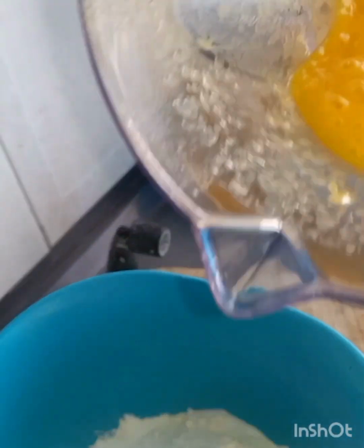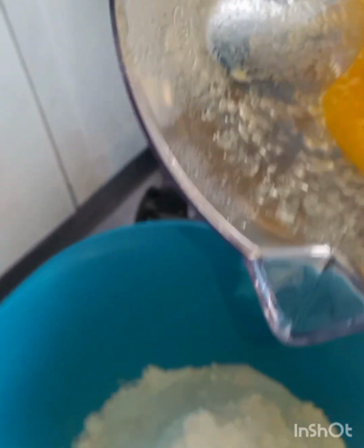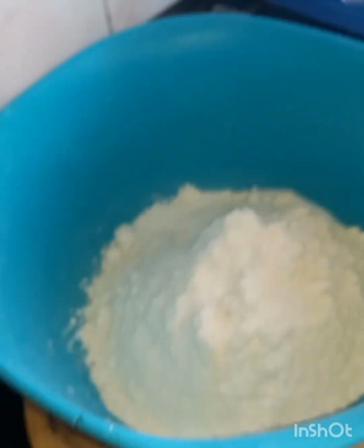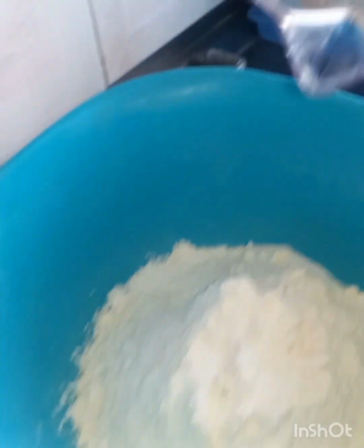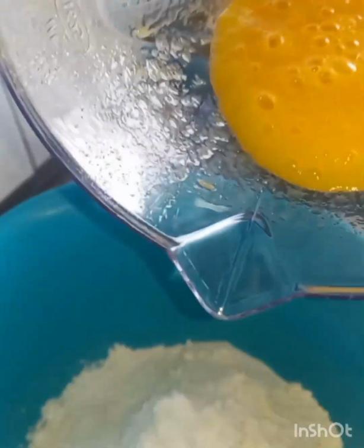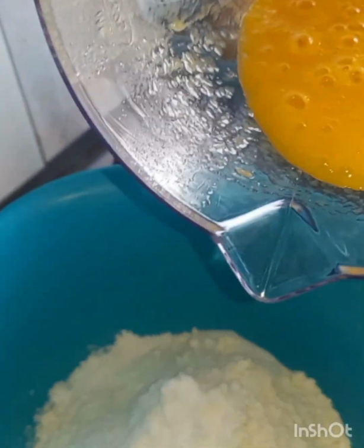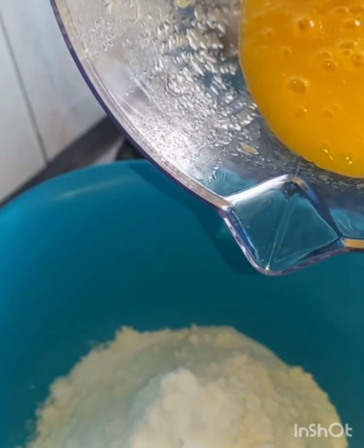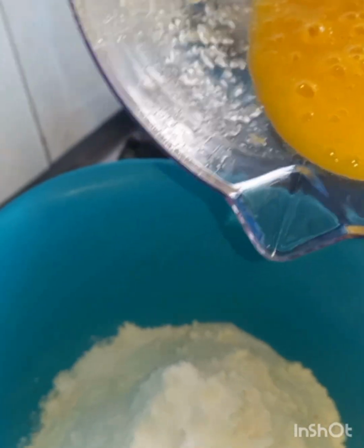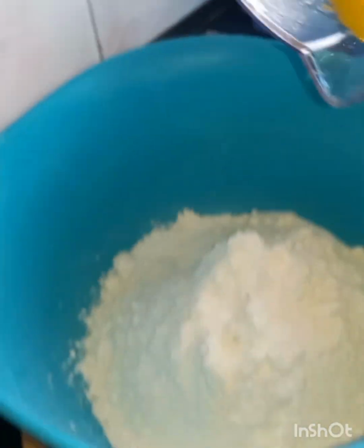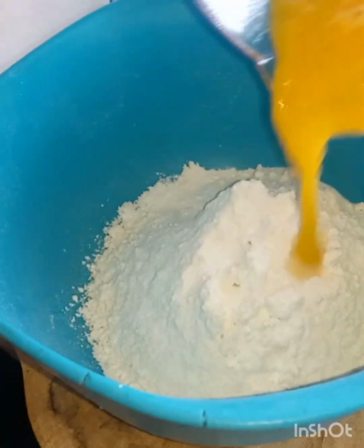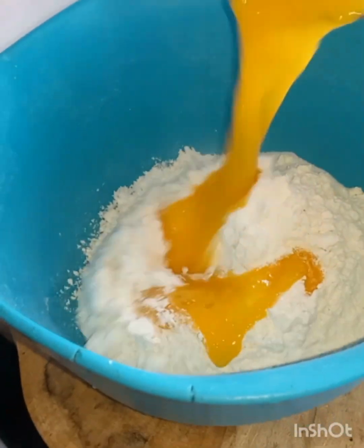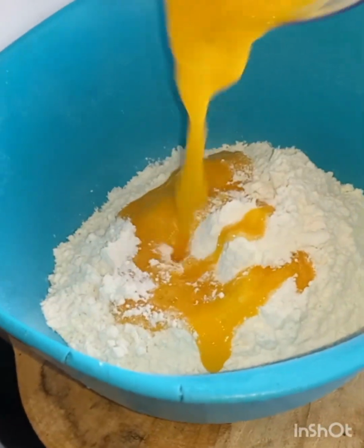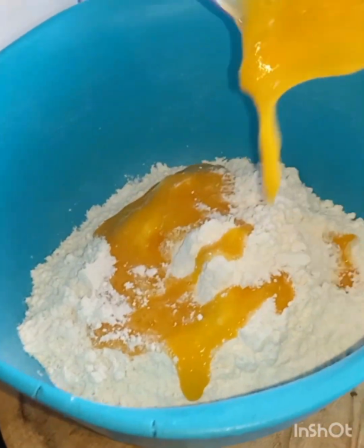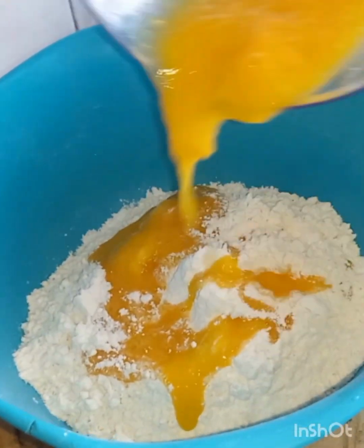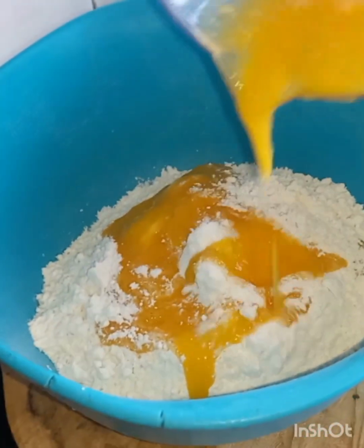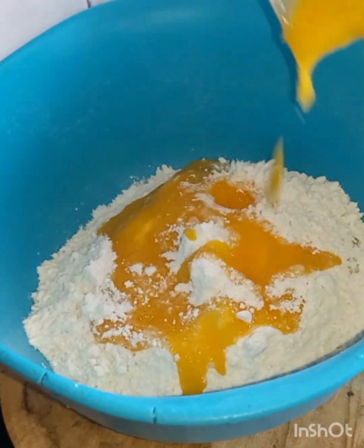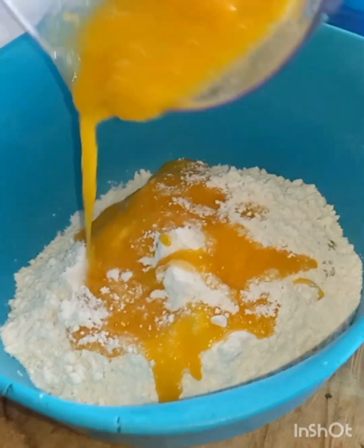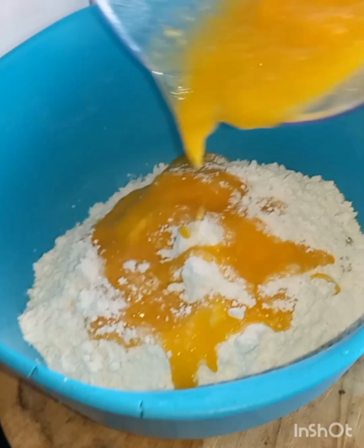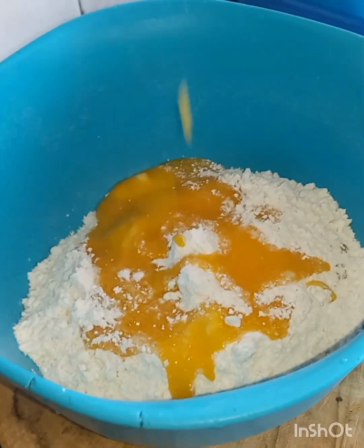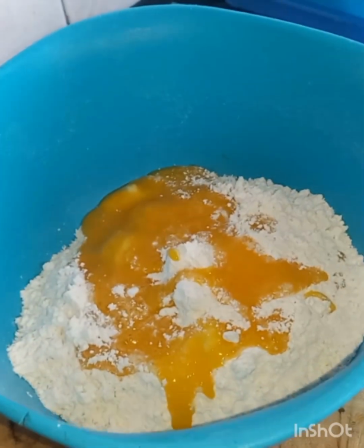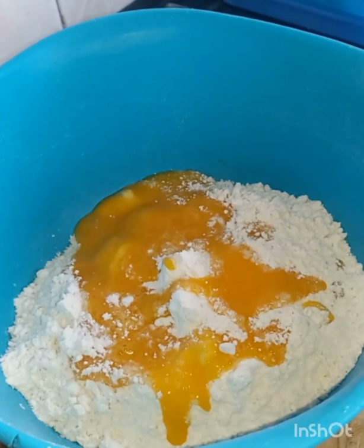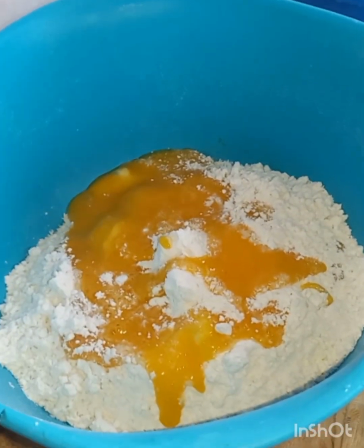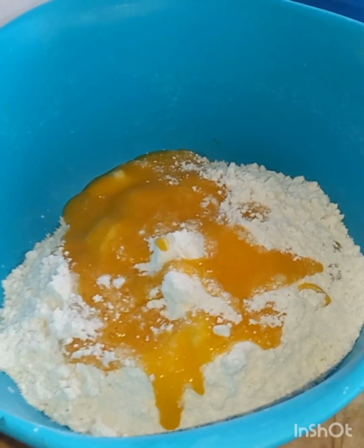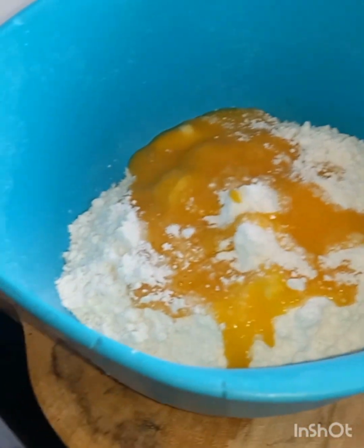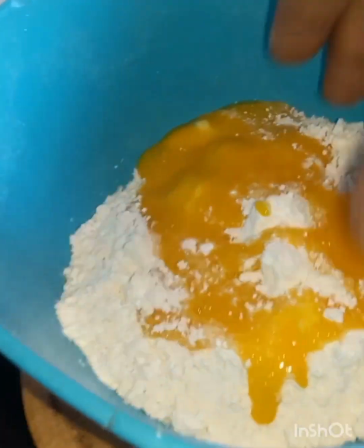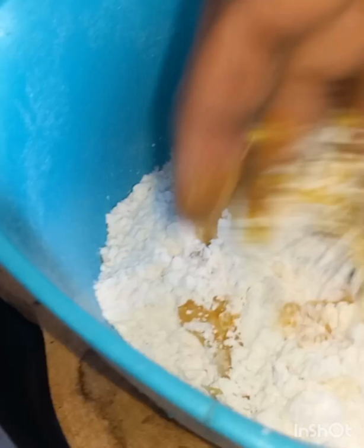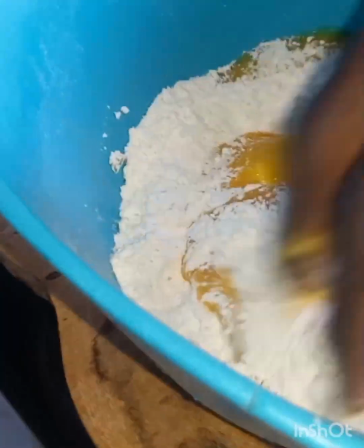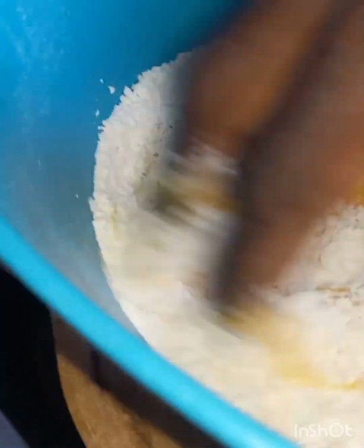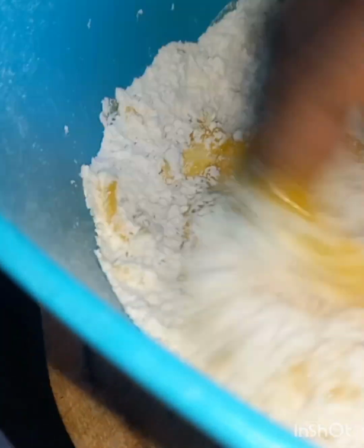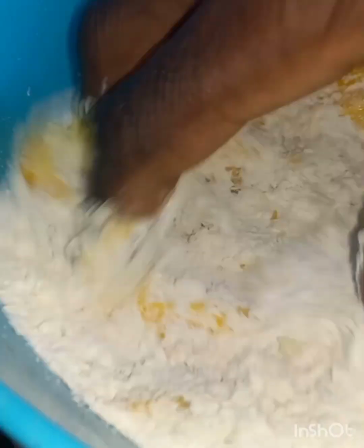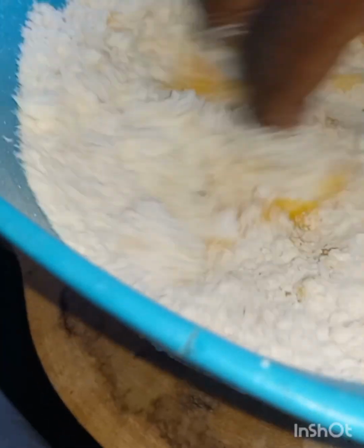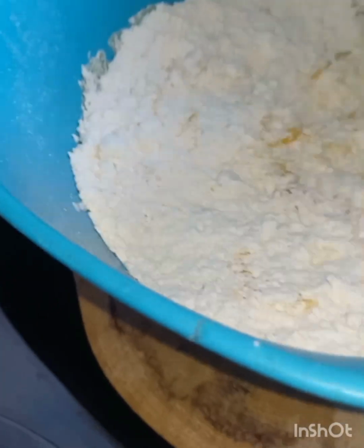Add some mango. Remember the set bars of these ingredients here. Yeah, it's brought together like this. So you got to start kneading — remember, mango fried dumplings, you know.